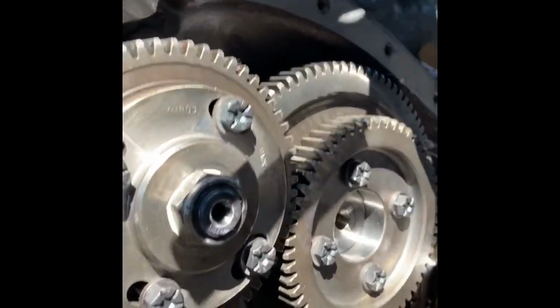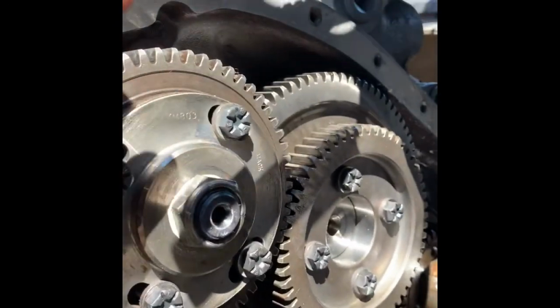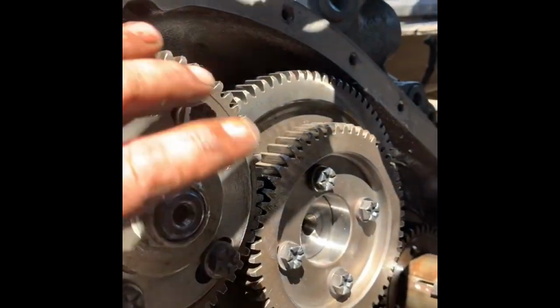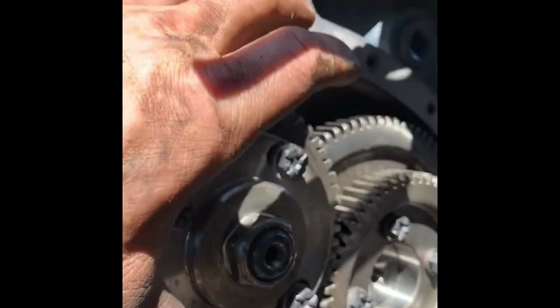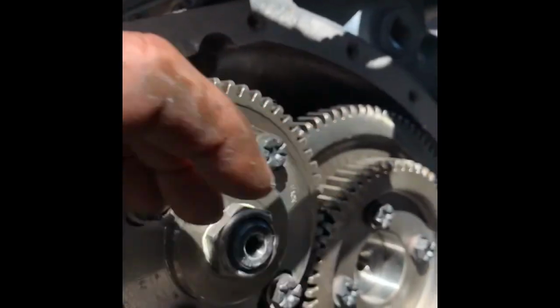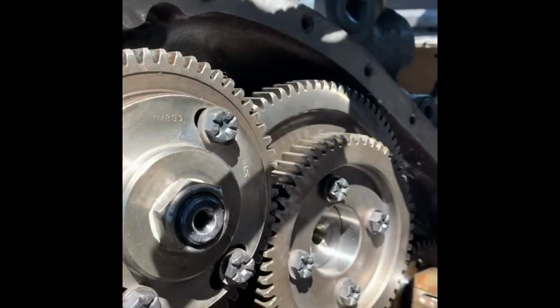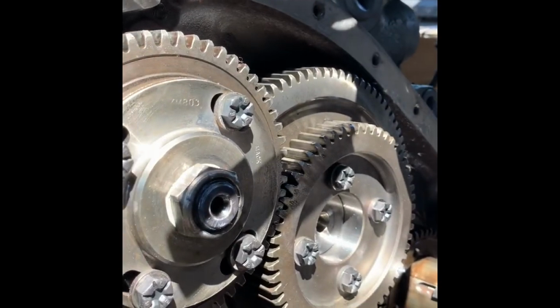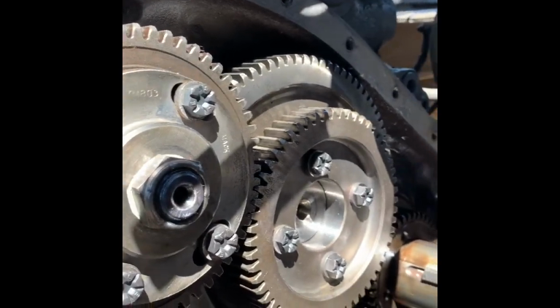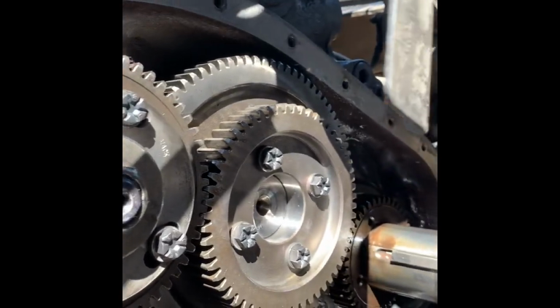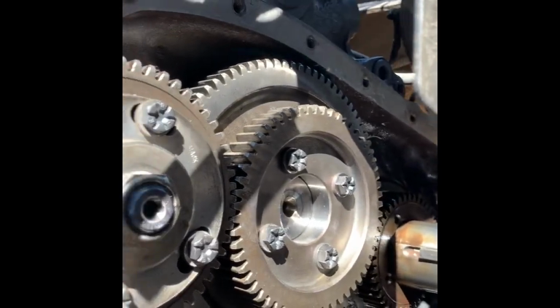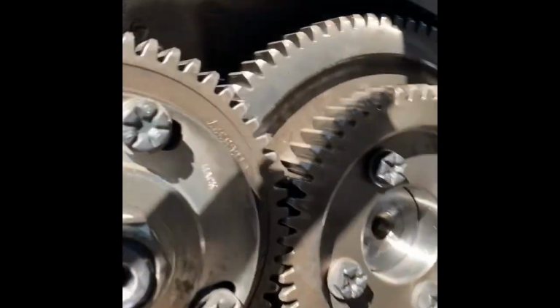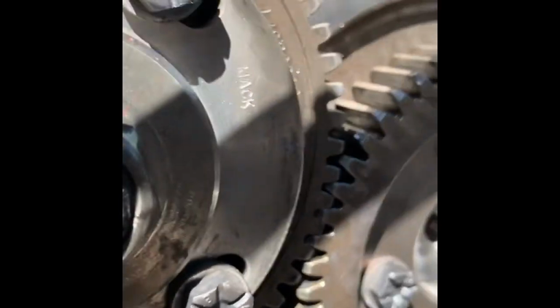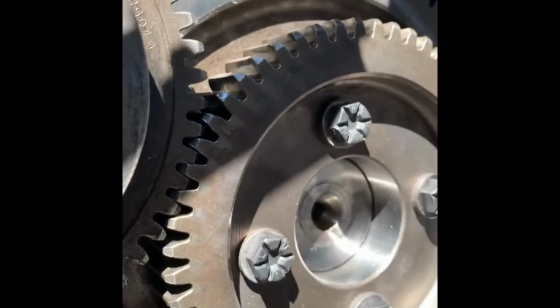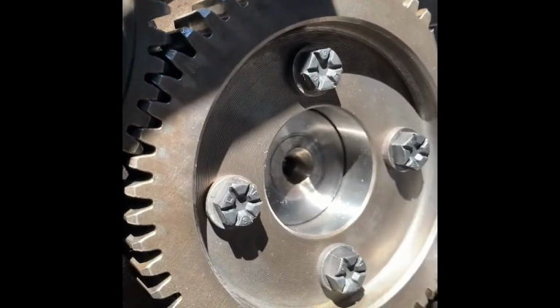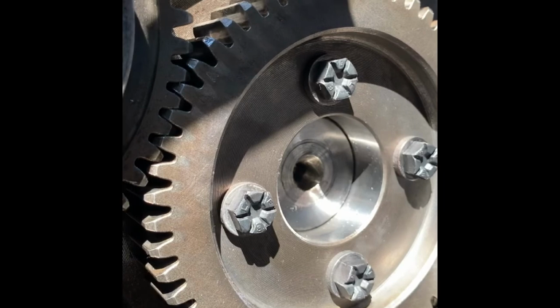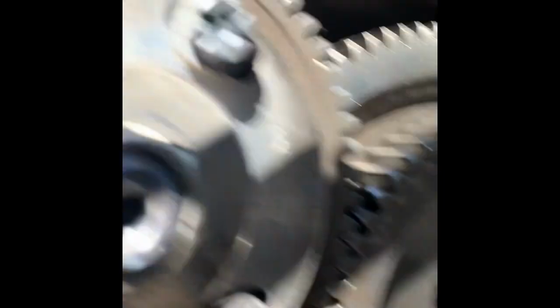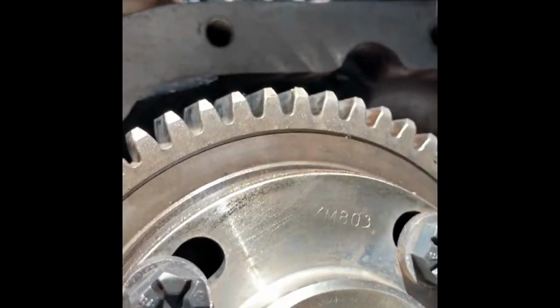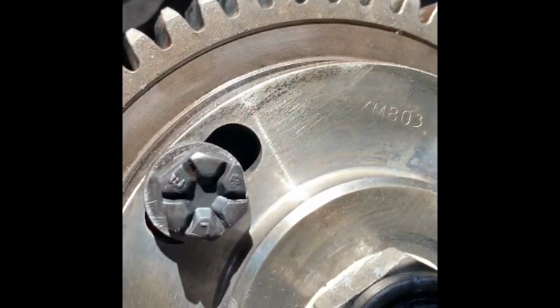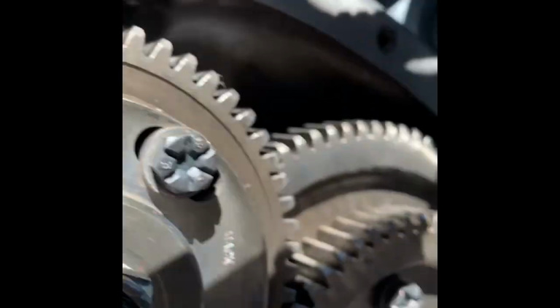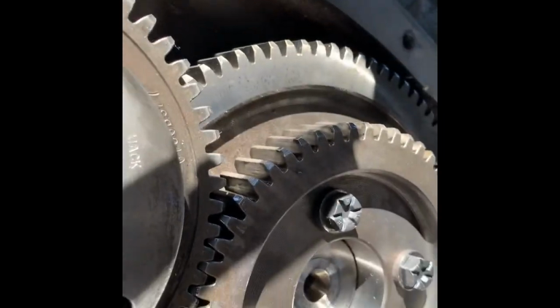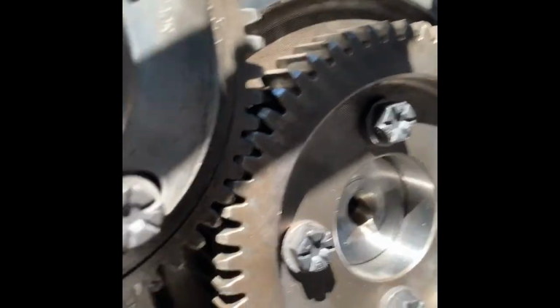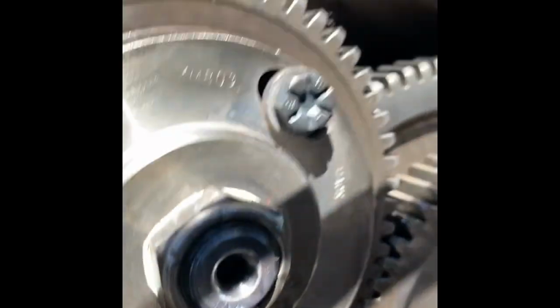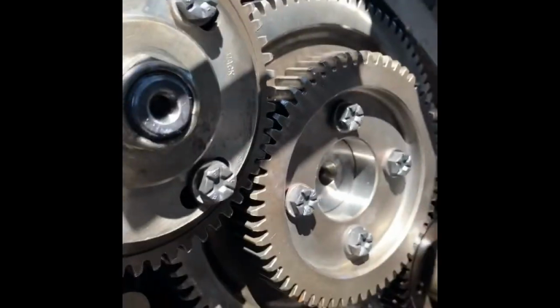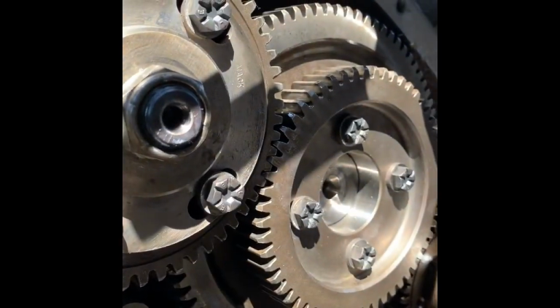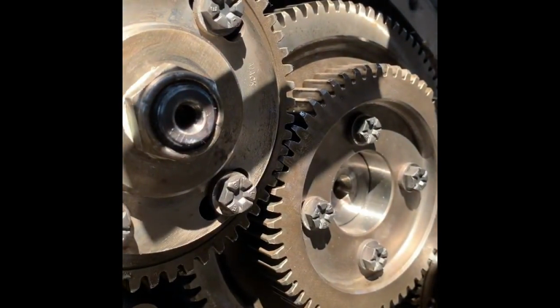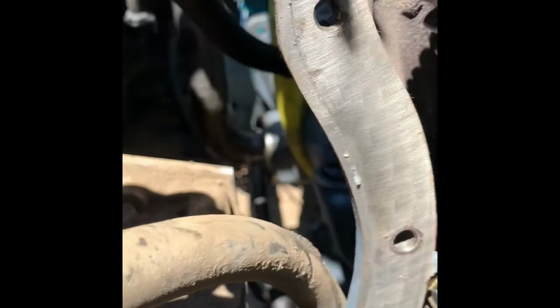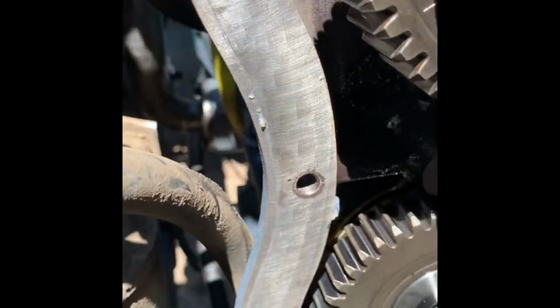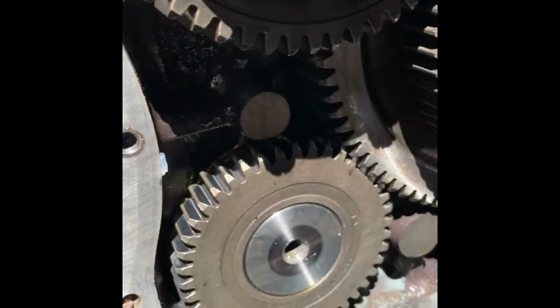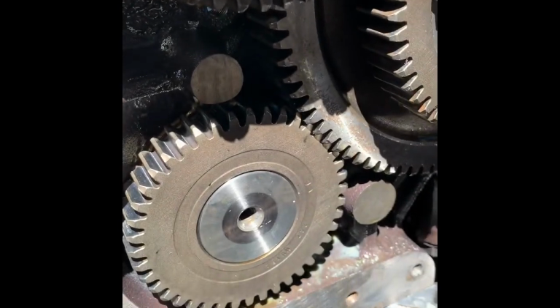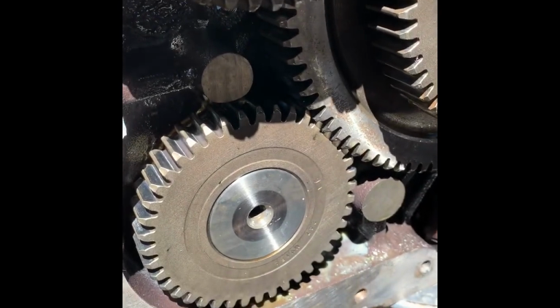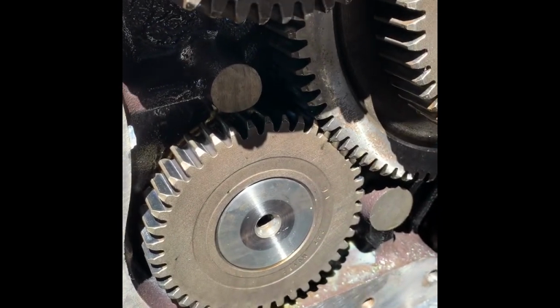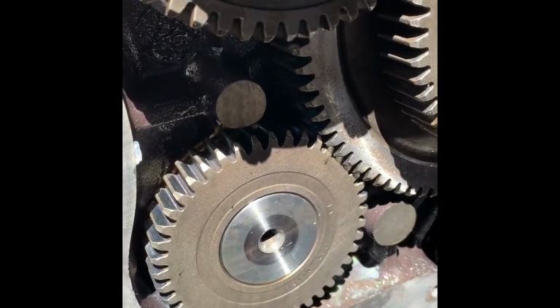I need to move this whole thing so it's lined up with the cam. The fuel pump — this is the fuel pump drive gear. This is the driven gear. That runs off the cam. They've got to be timed together. That's your auxiliary for the air compressor and your oil pump.